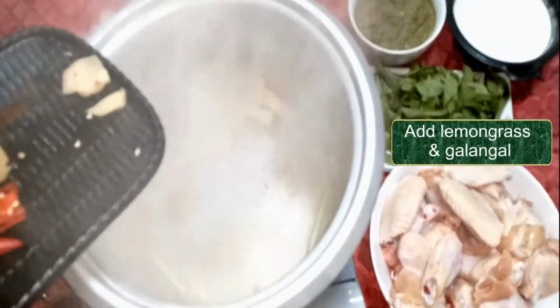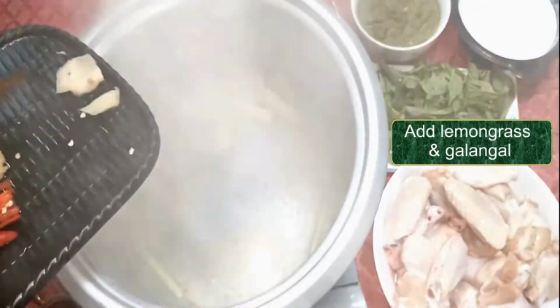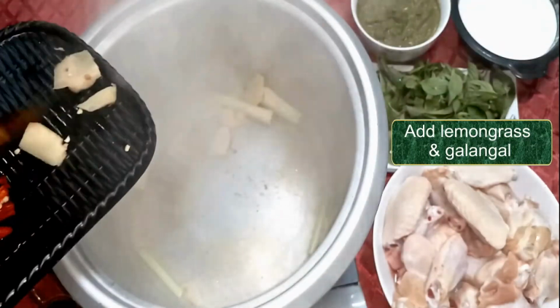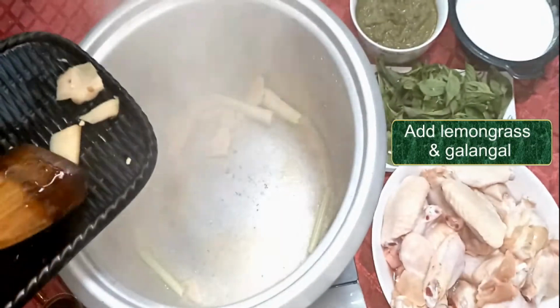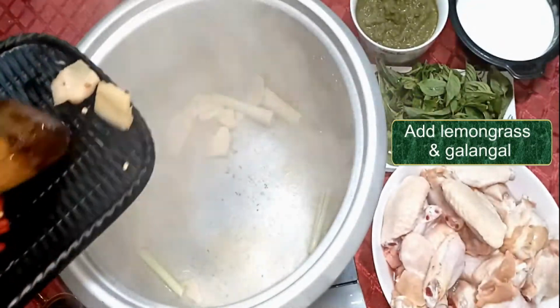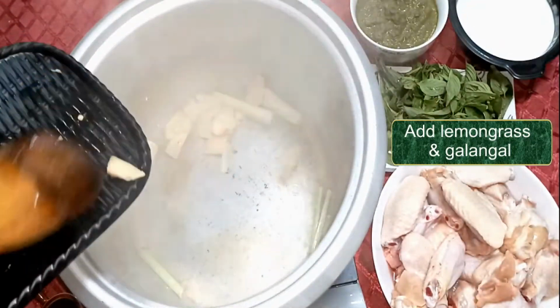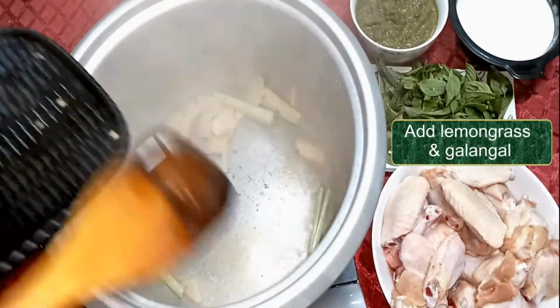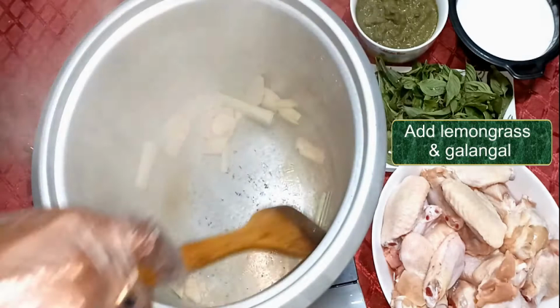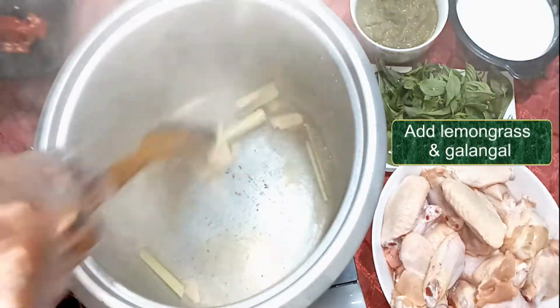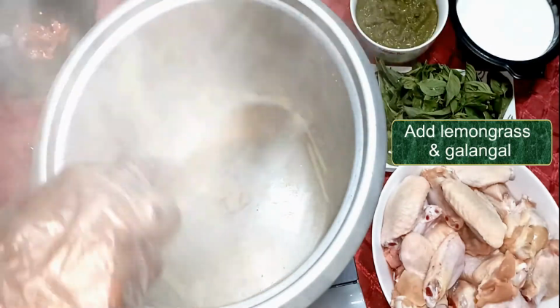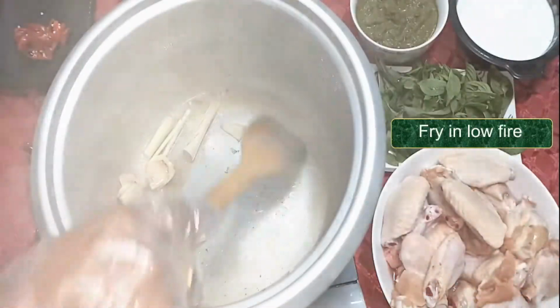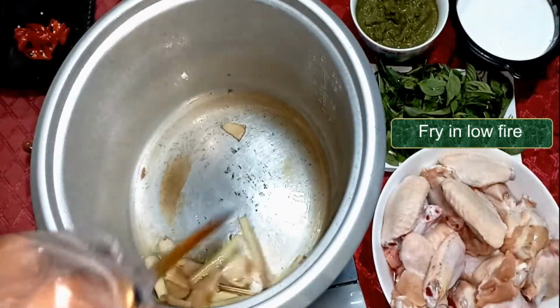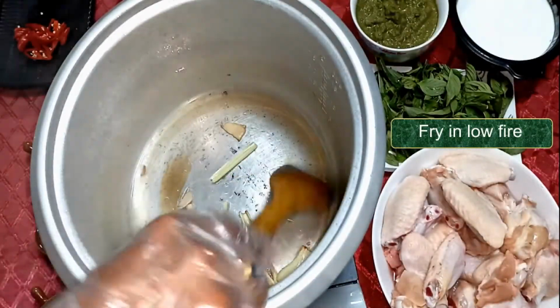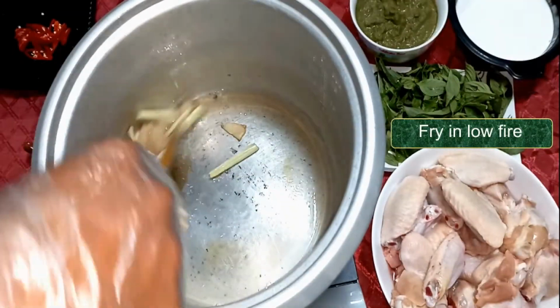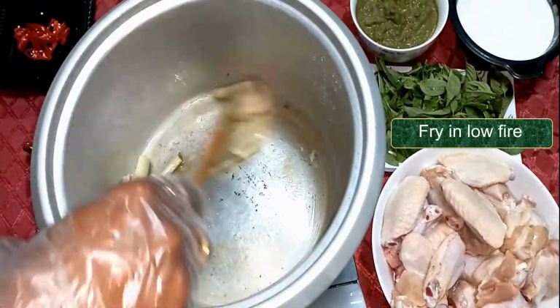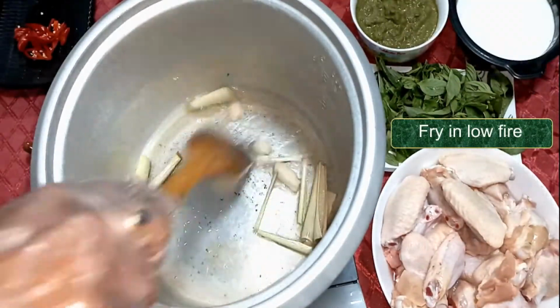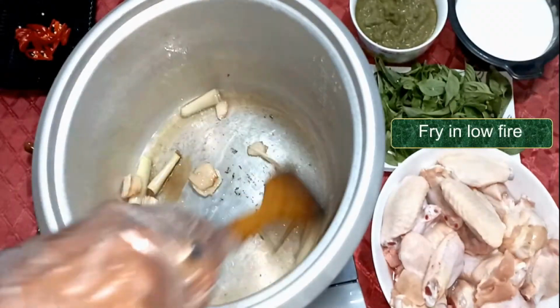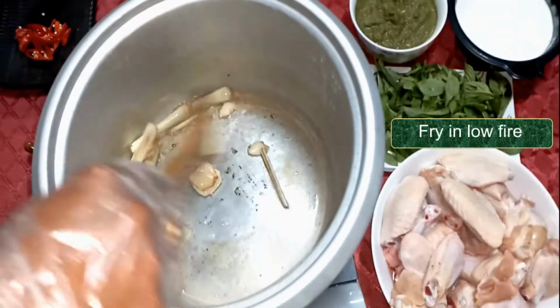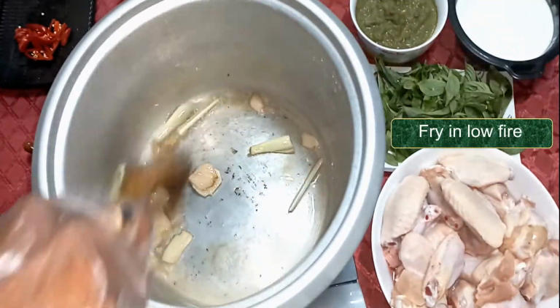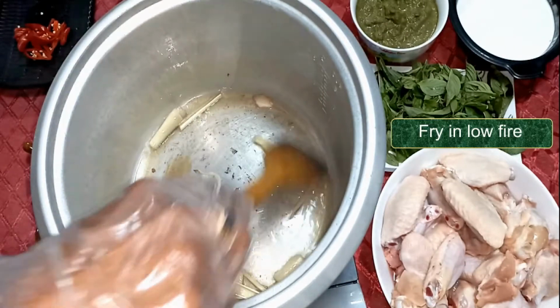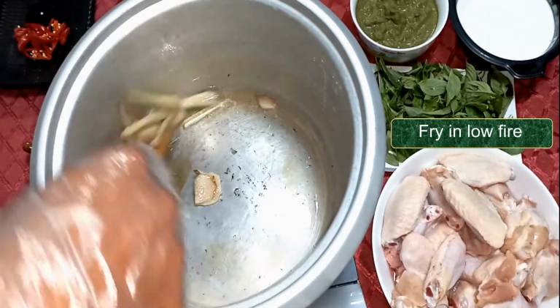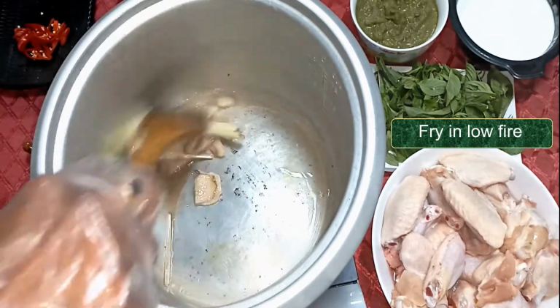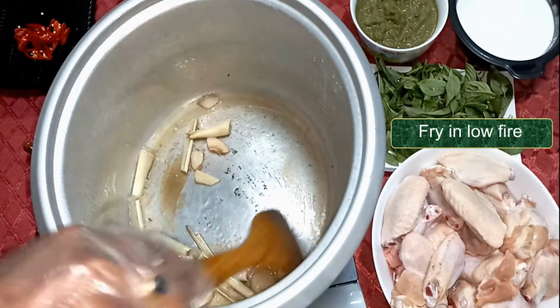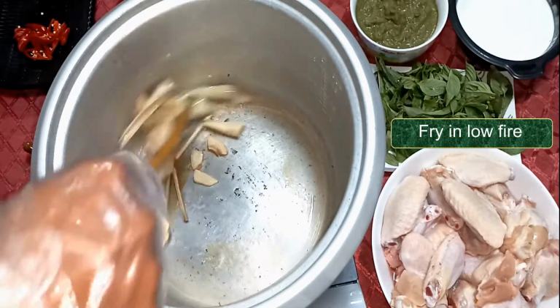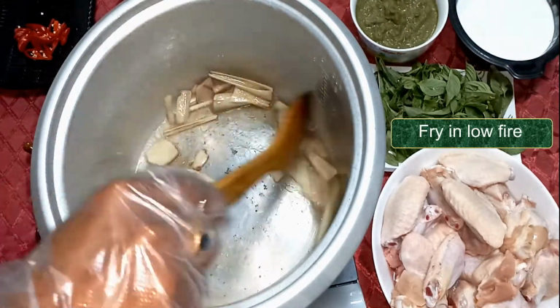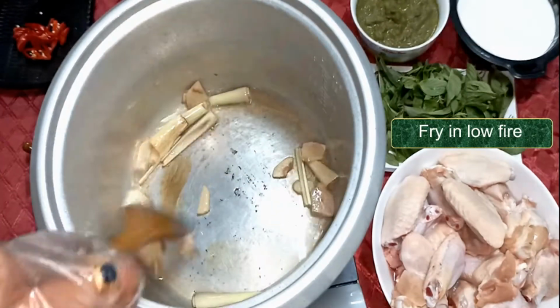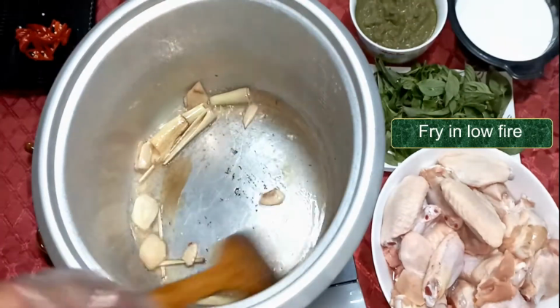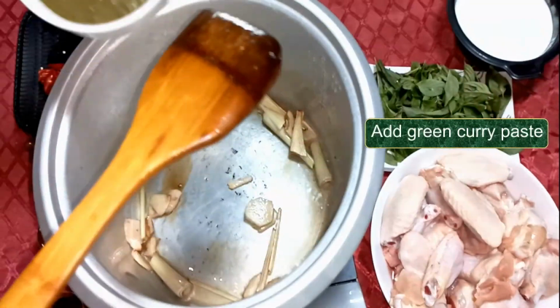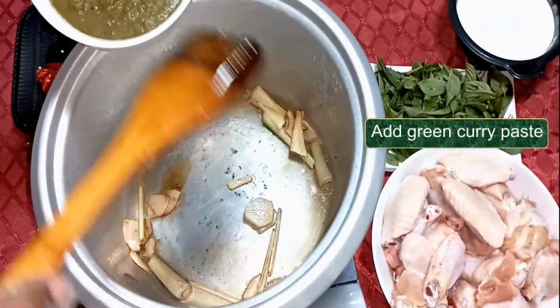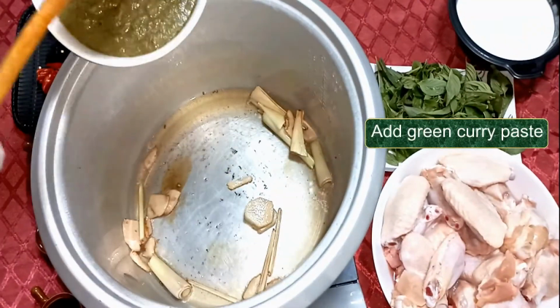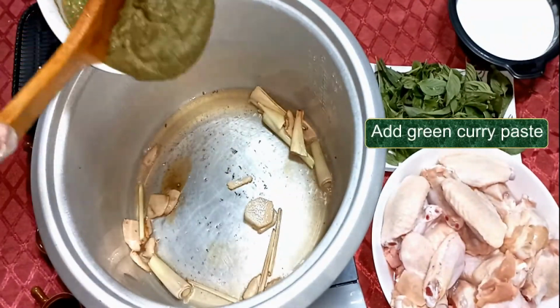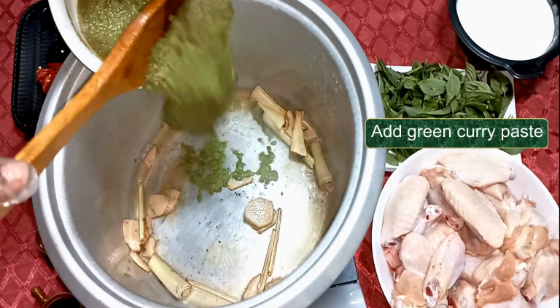Pour in the lemongrass and blue ginger. Reduce the fire and lightly heat up galangal and lemongrass. Pour in the homemade green curry paste.